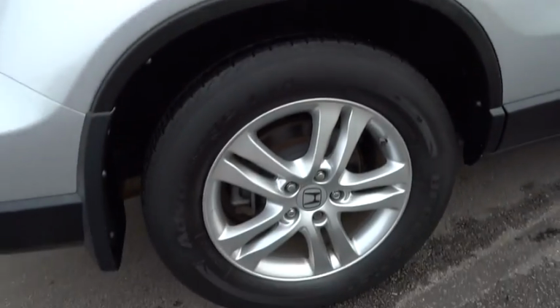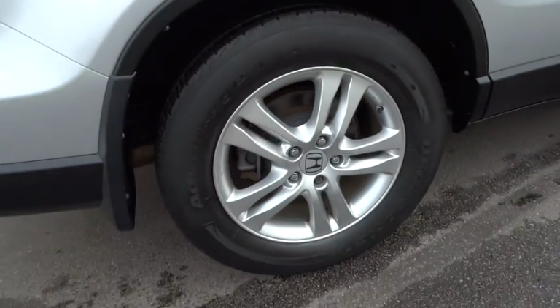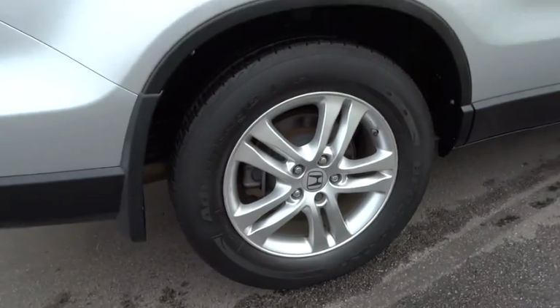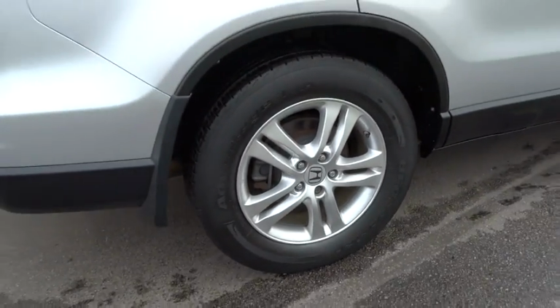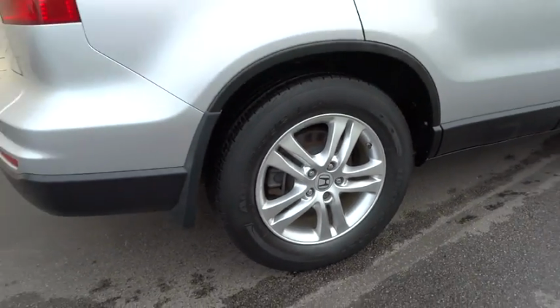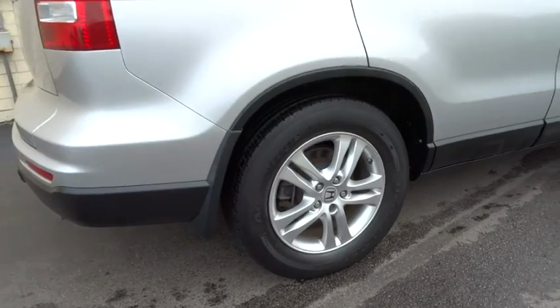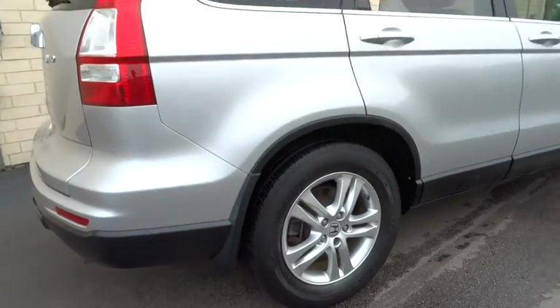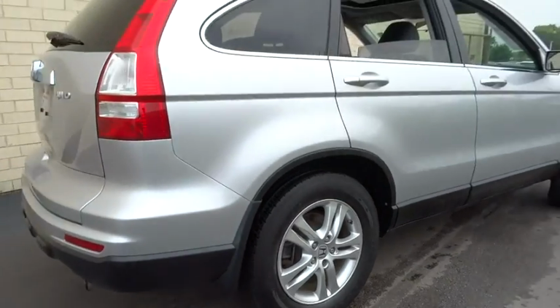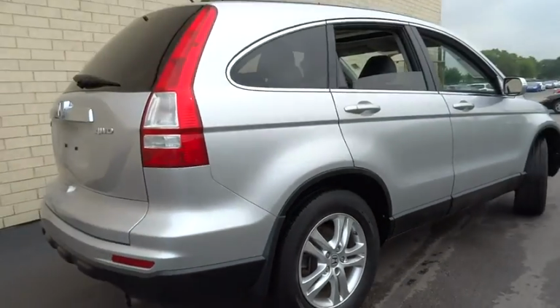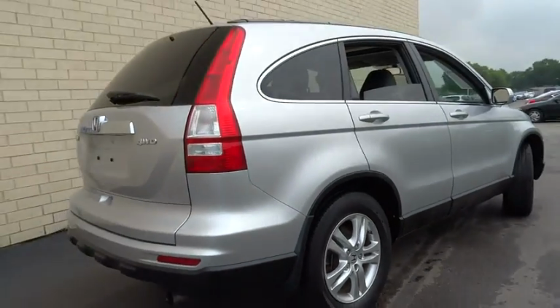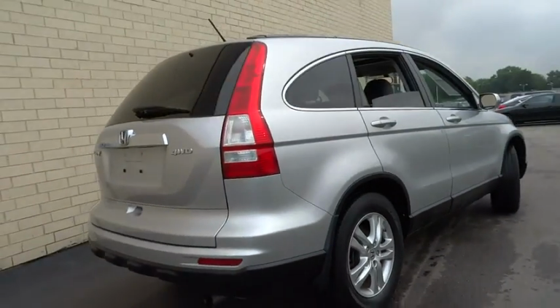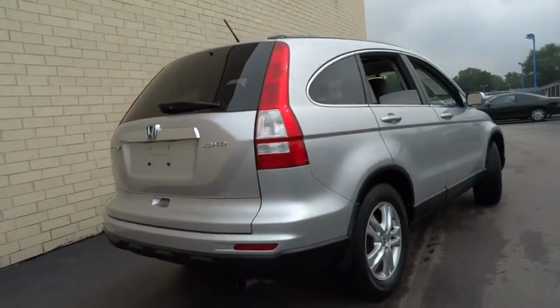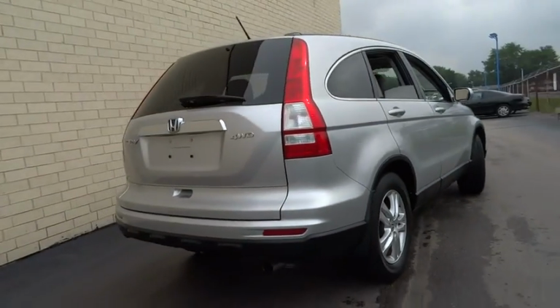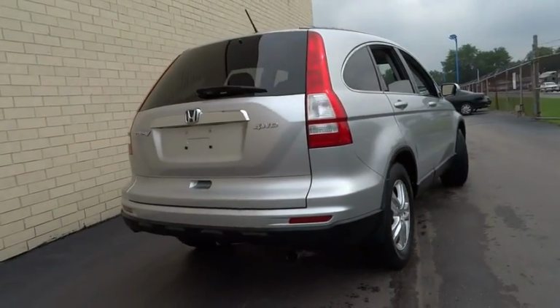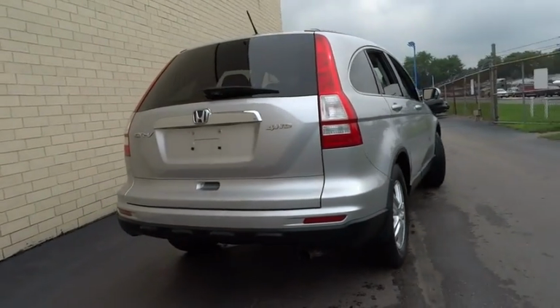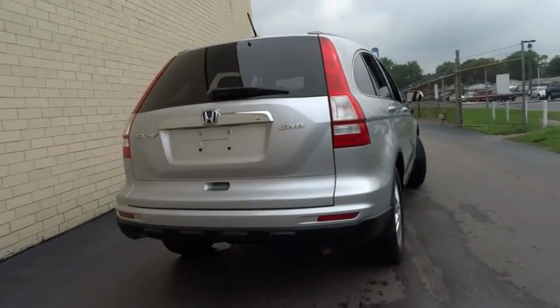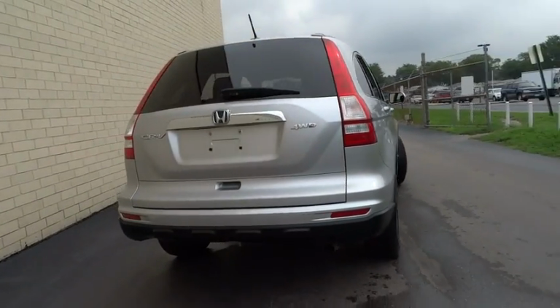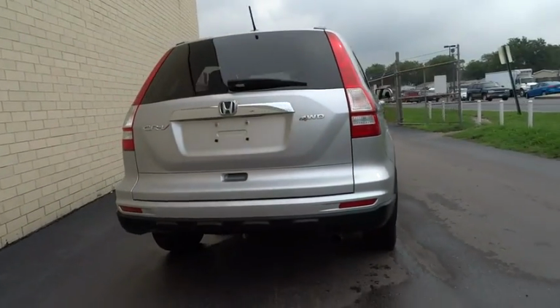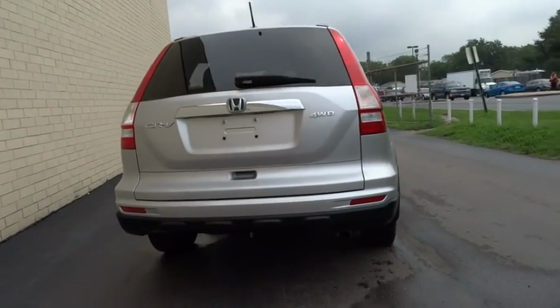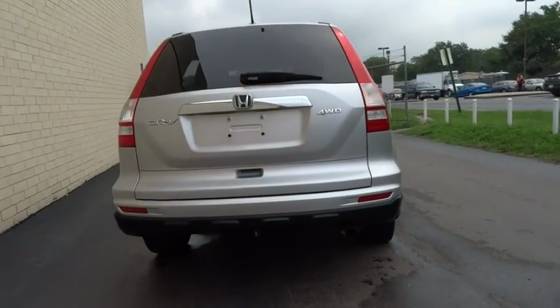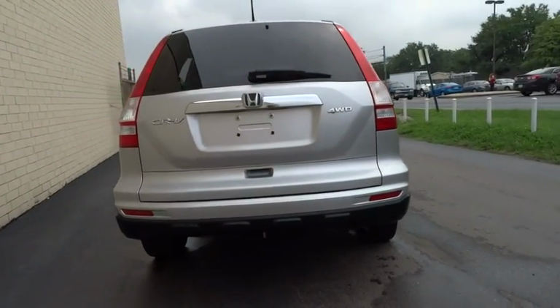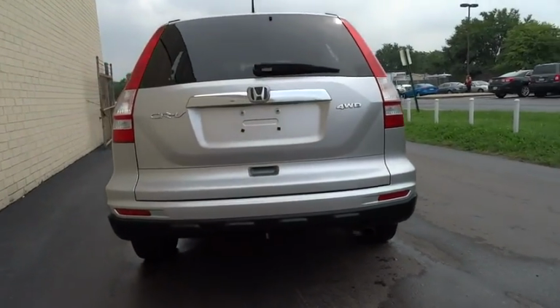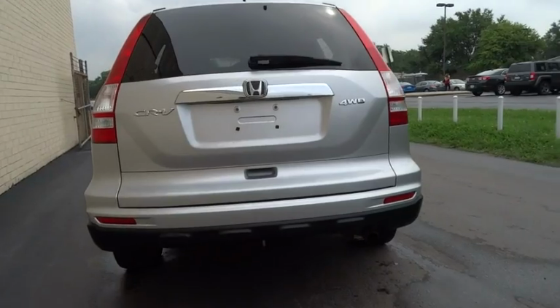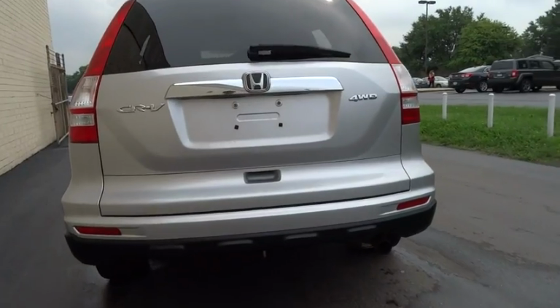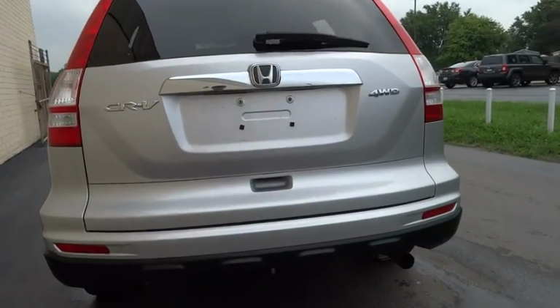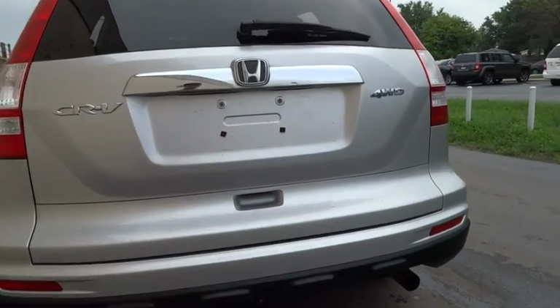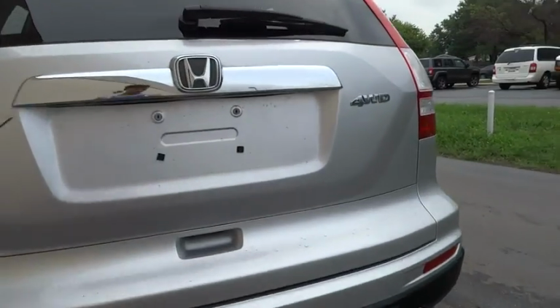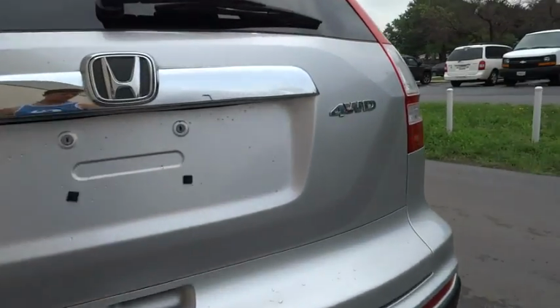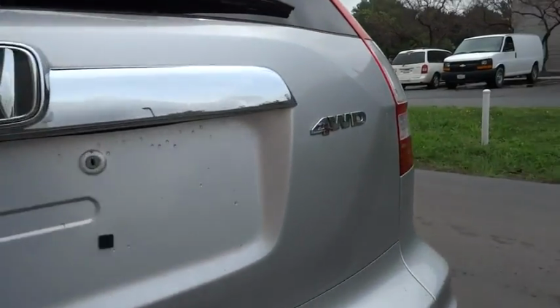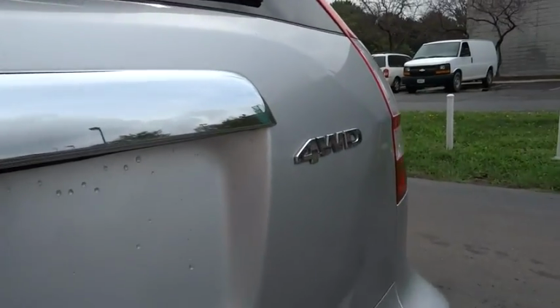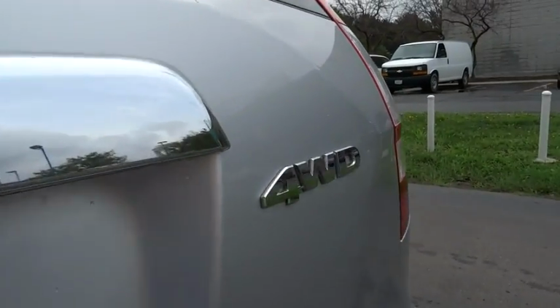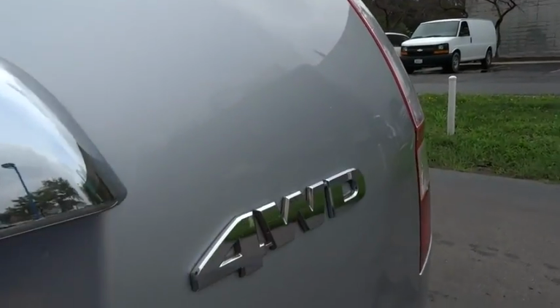Cruise control, aluminum wheels, four-wheel drive, four-wheel disc brakes, premium sound system, rear defrost, climate control, AM-FM stereo radio.